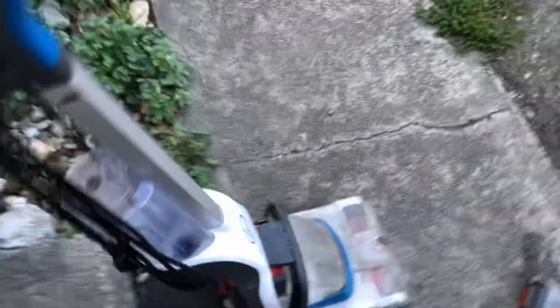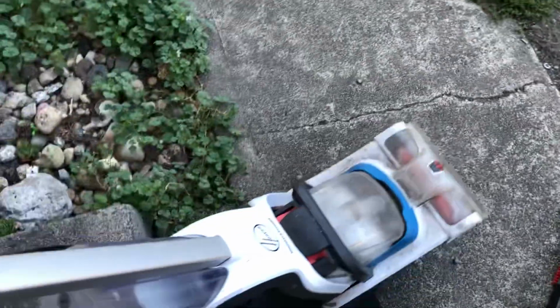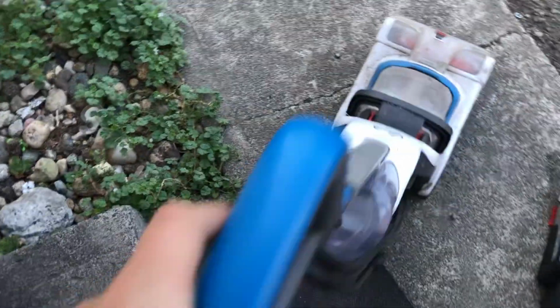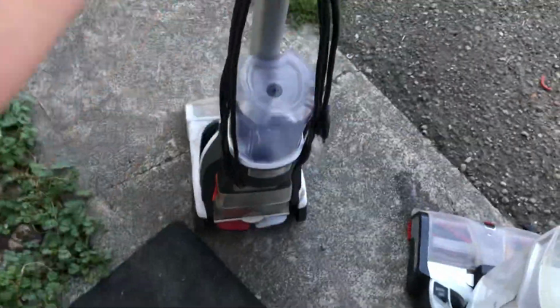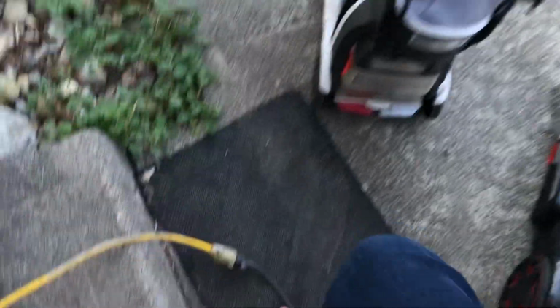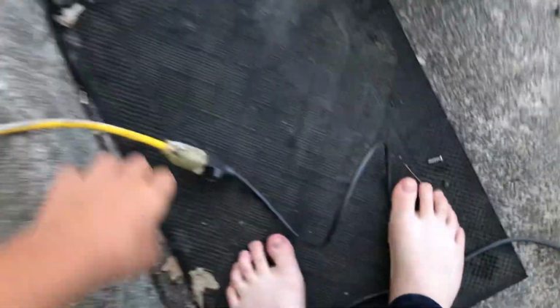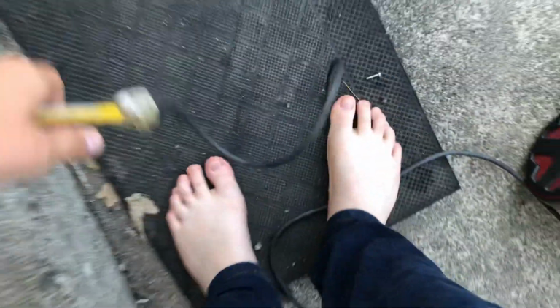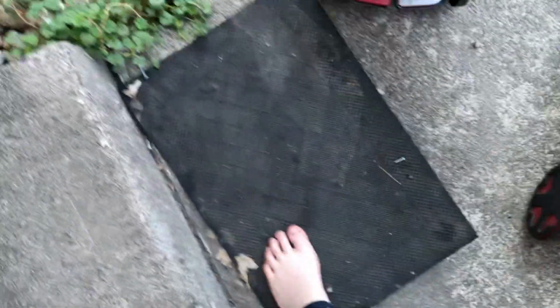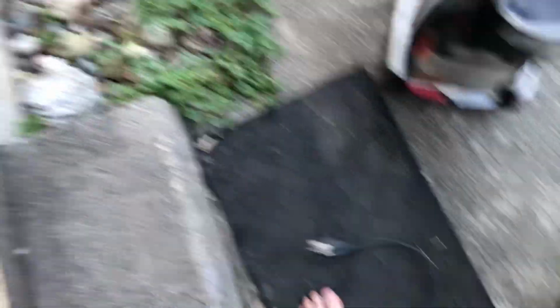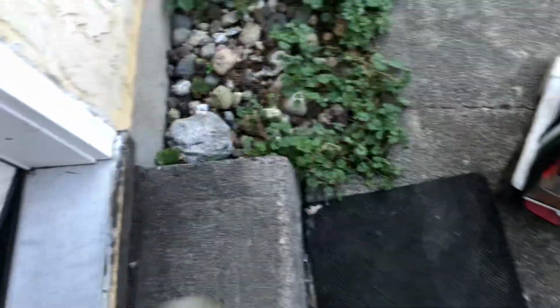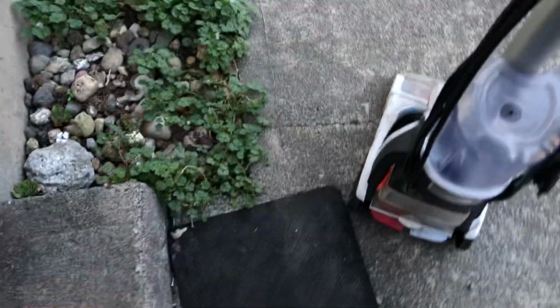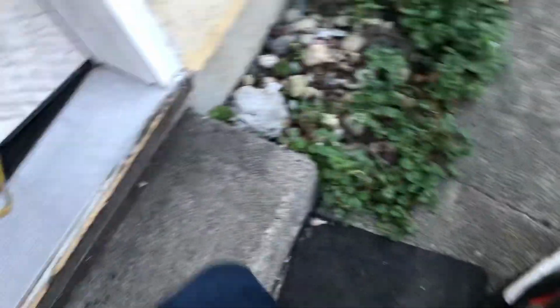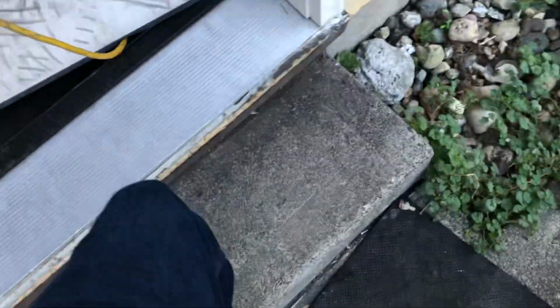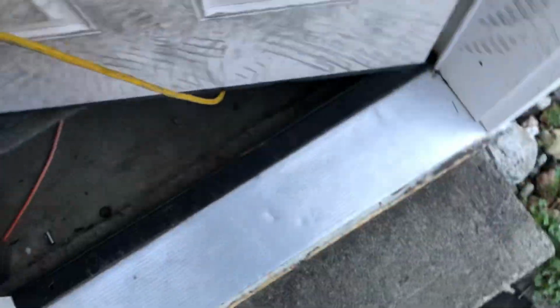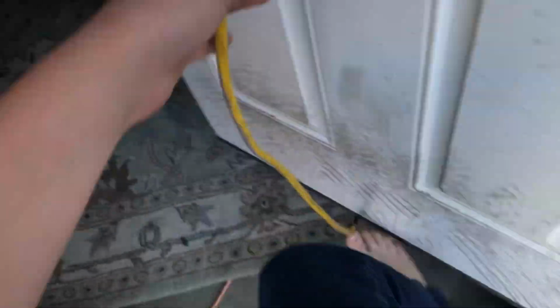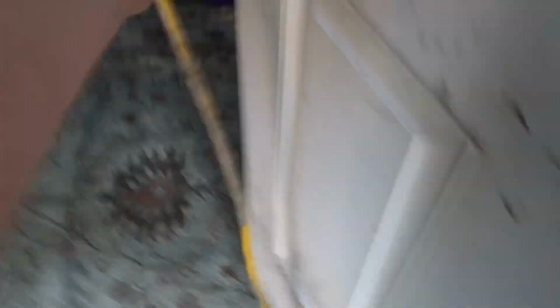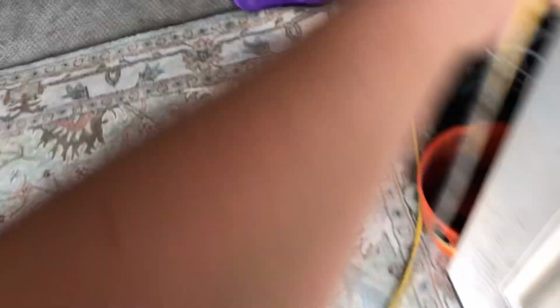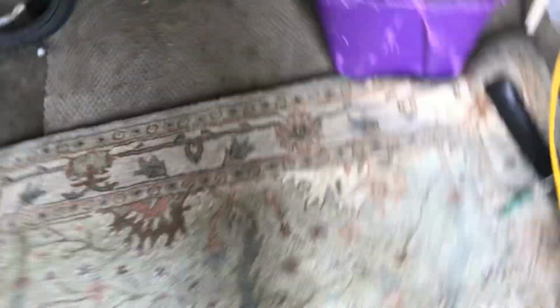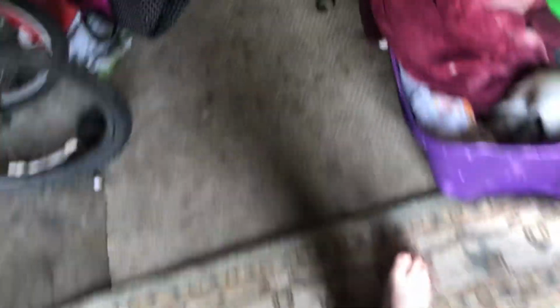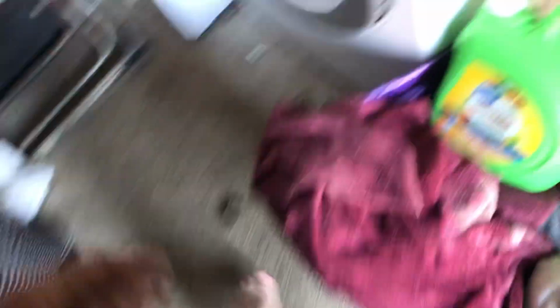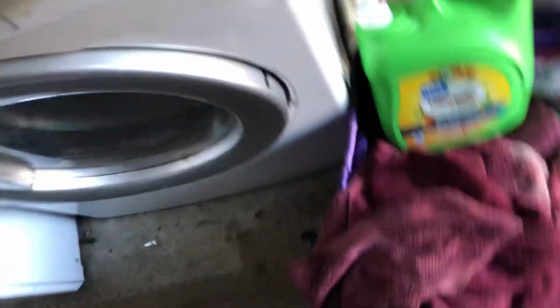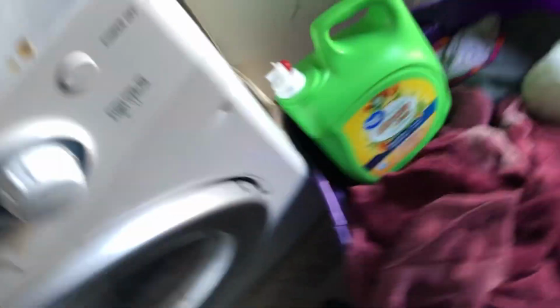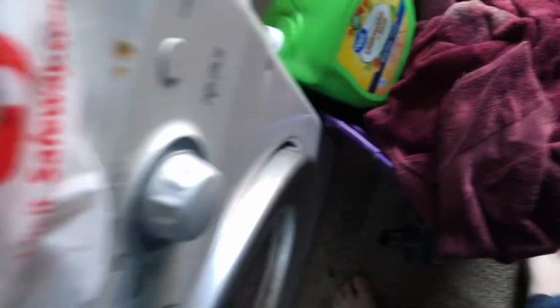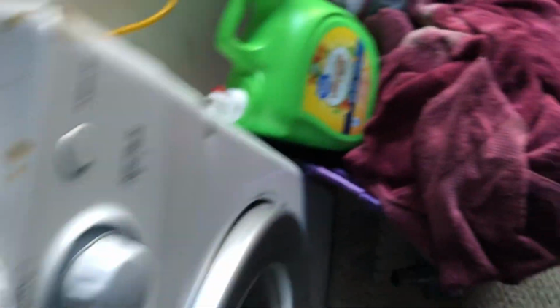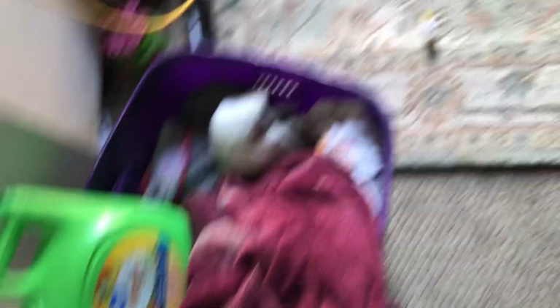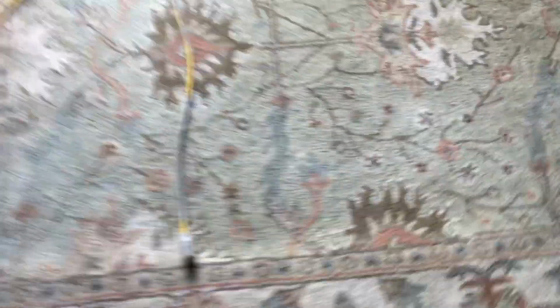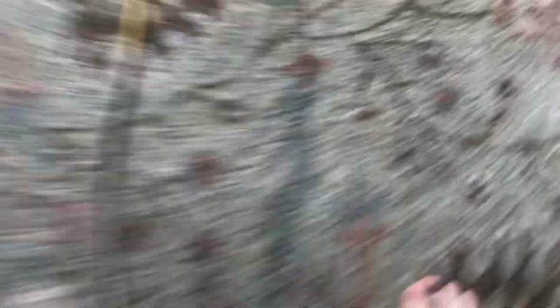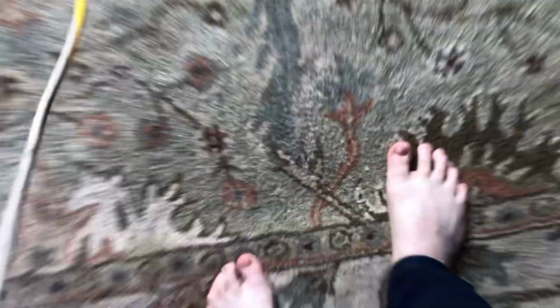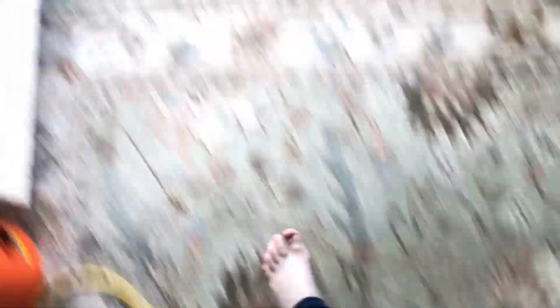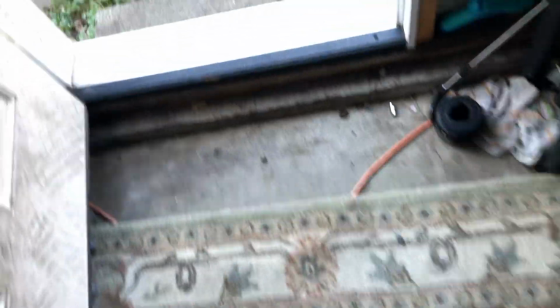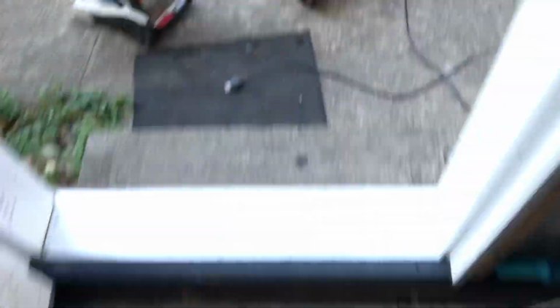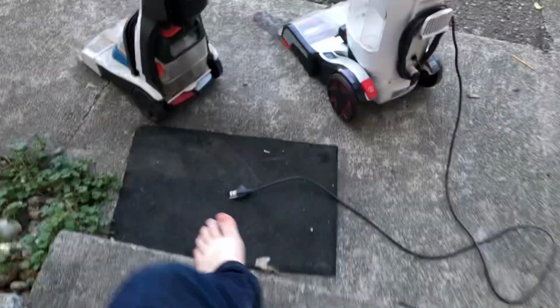This Huber Power Dash, I have no hopes for. They said it didn't turn on and it got left outside, so we can already call this one a dud. I did spin the brush roll — it doesn't spin with the motor. It spins, but the motor doesn't. That's great.